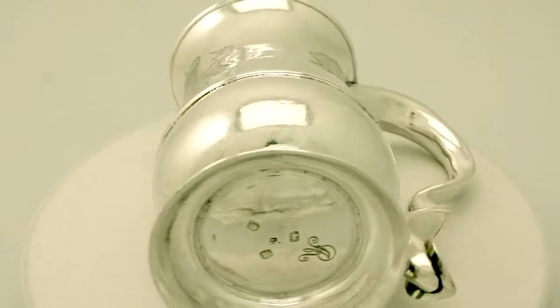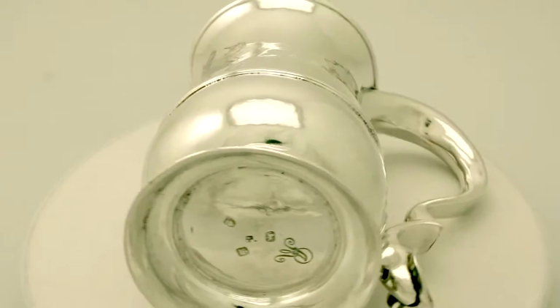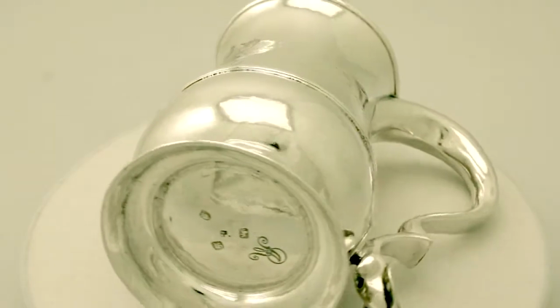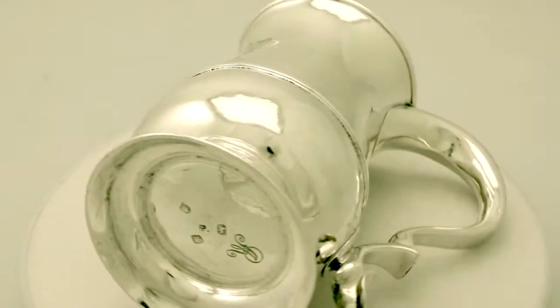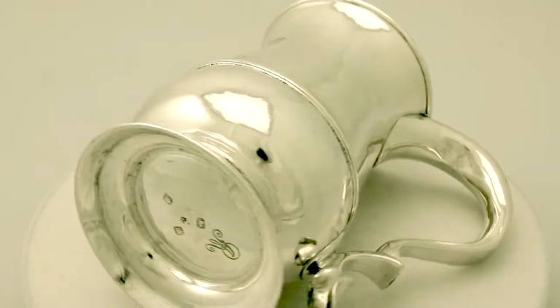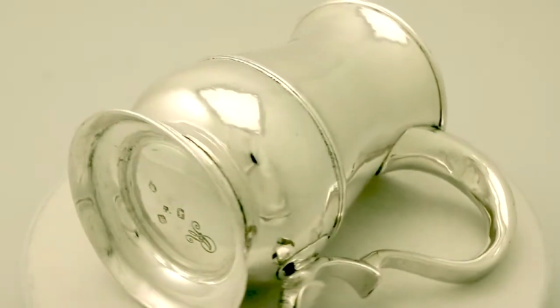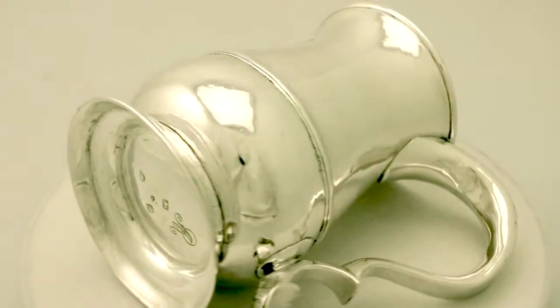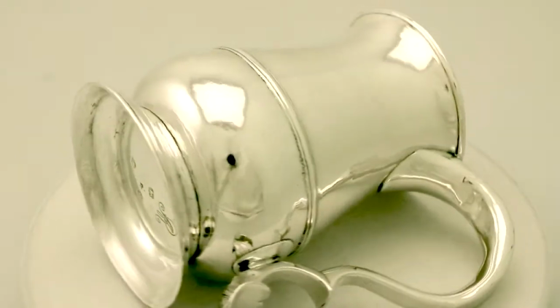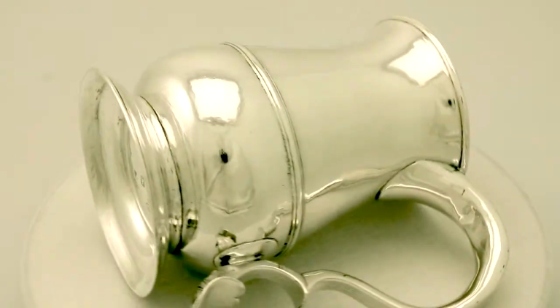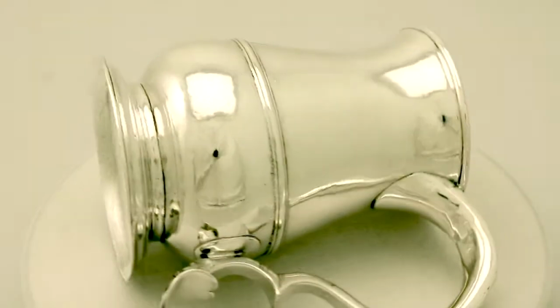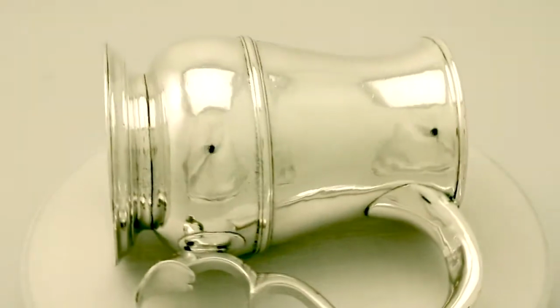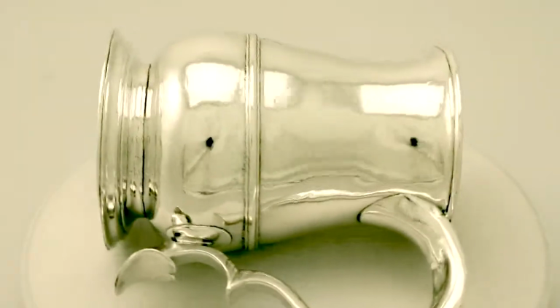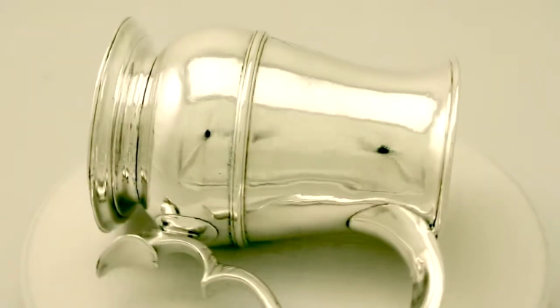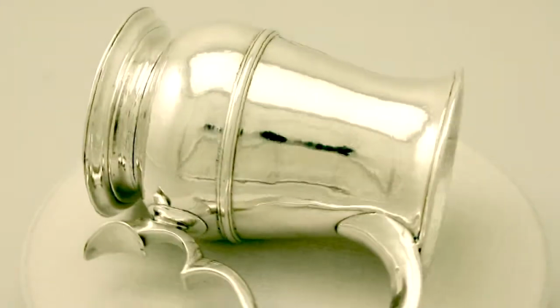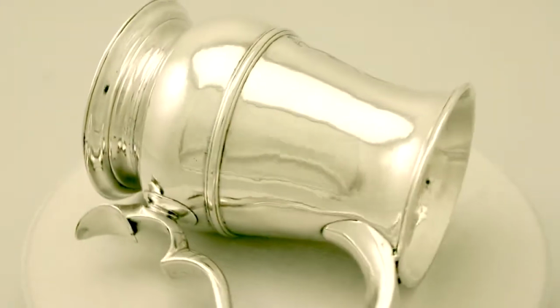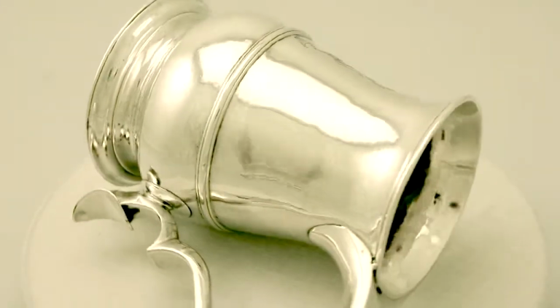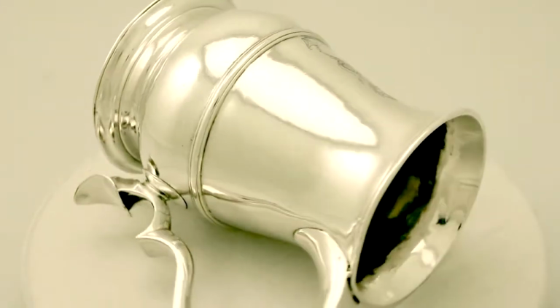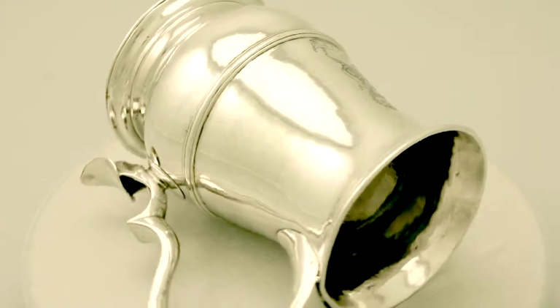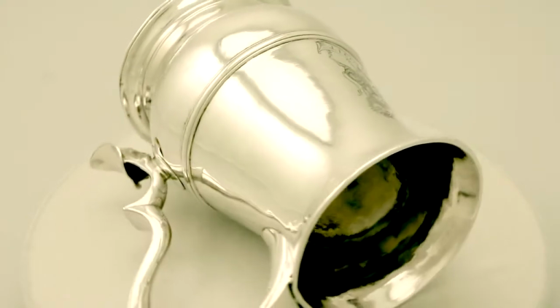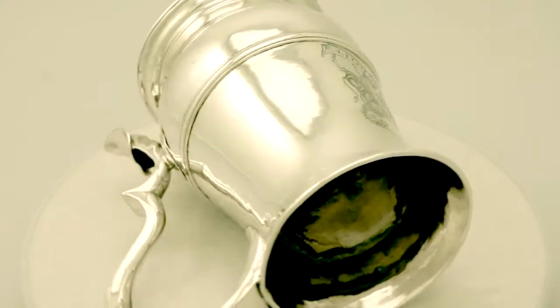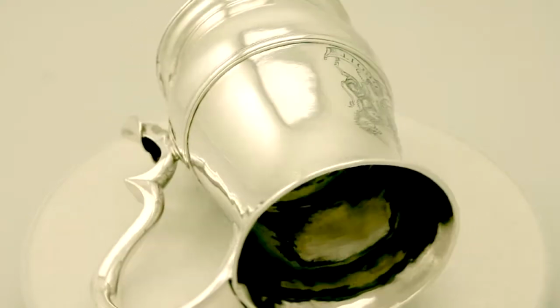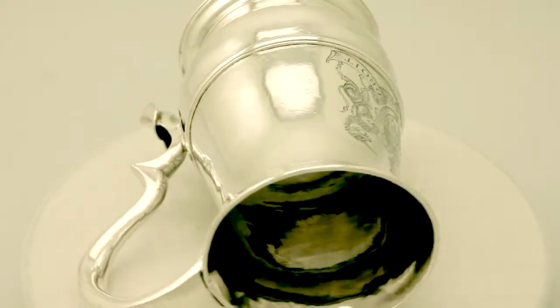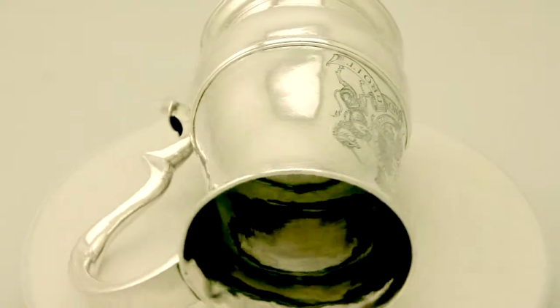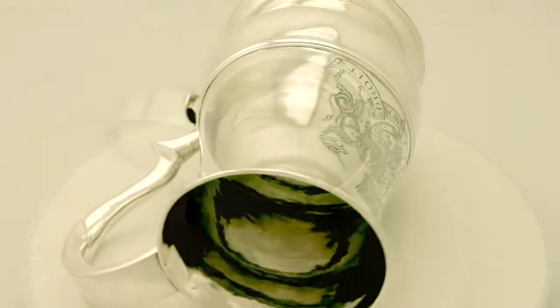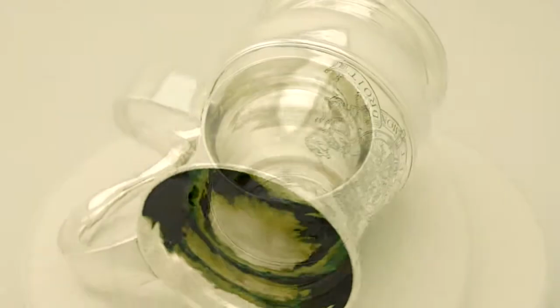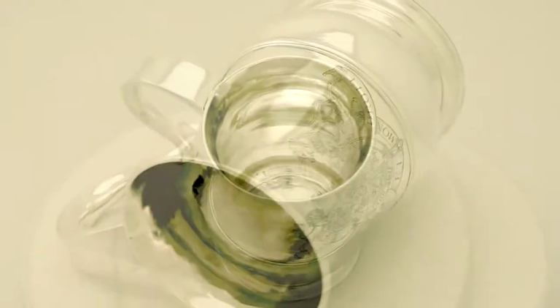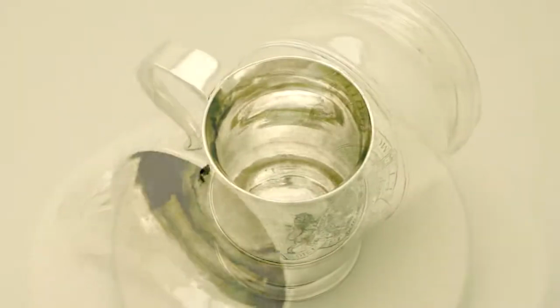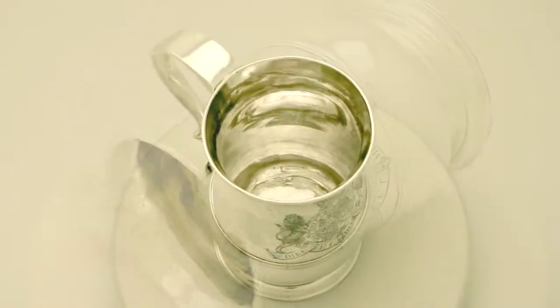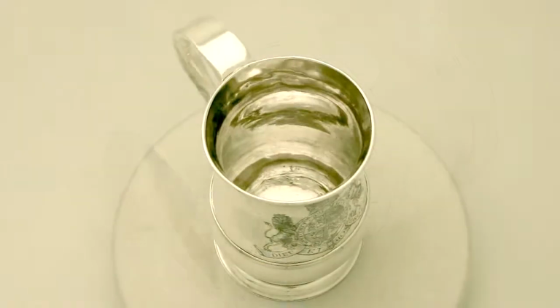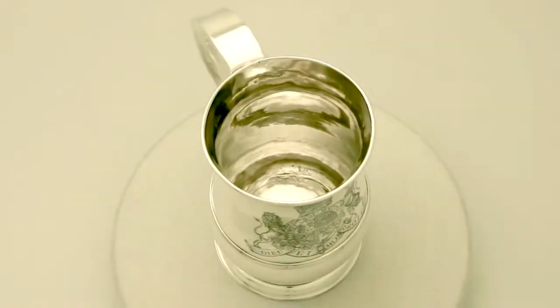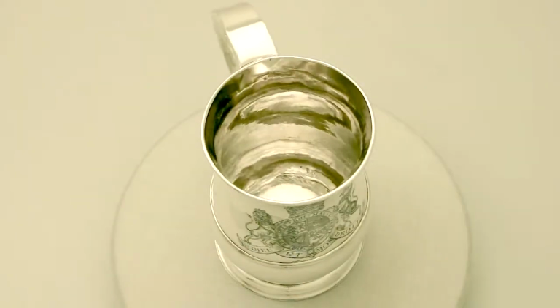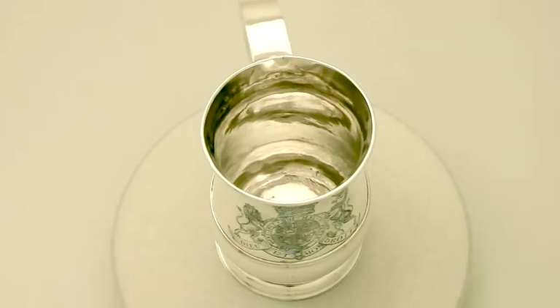The coat of arms is very crisp and sharp. The hallmarks are very clear. At a weight of 15 troy ounces the piece is an excellent gauge of silver.